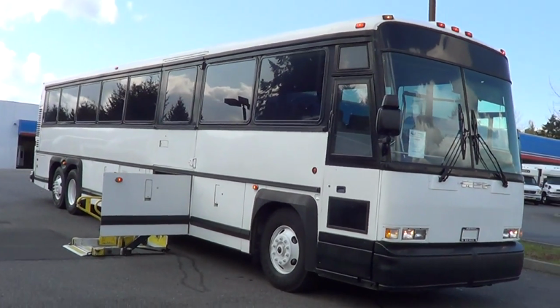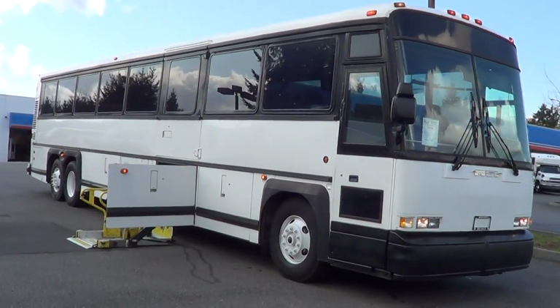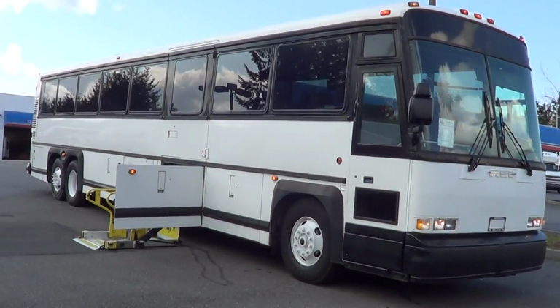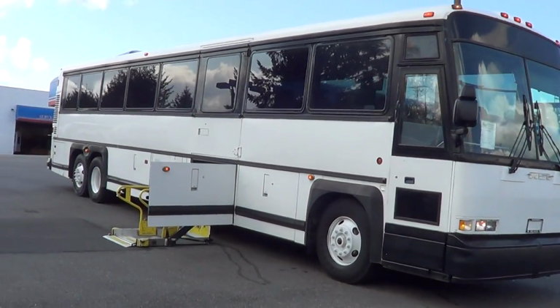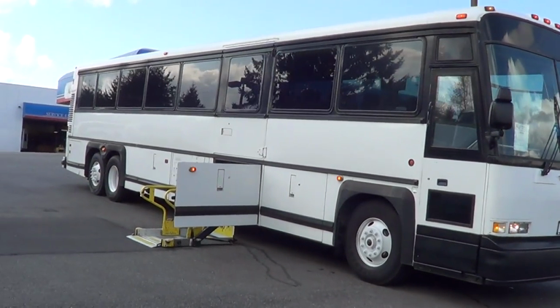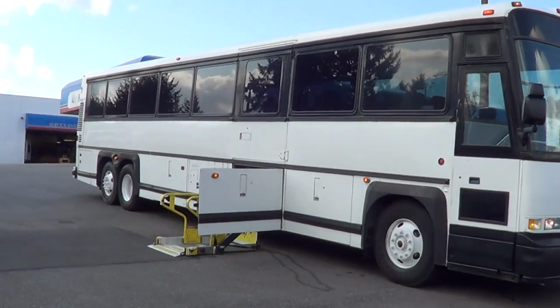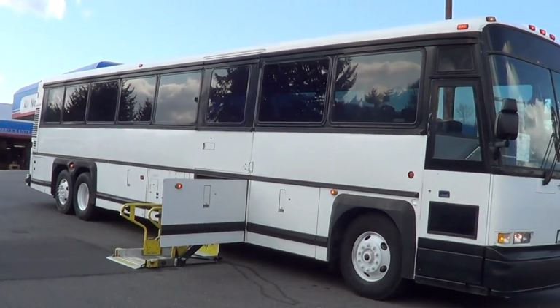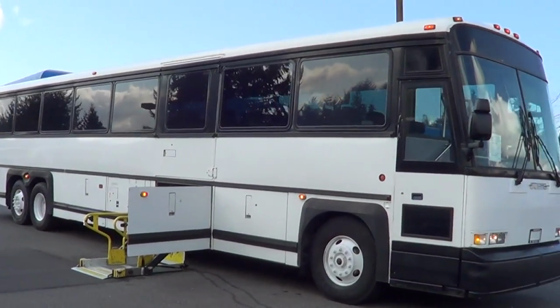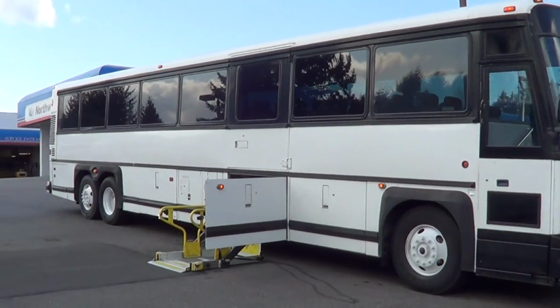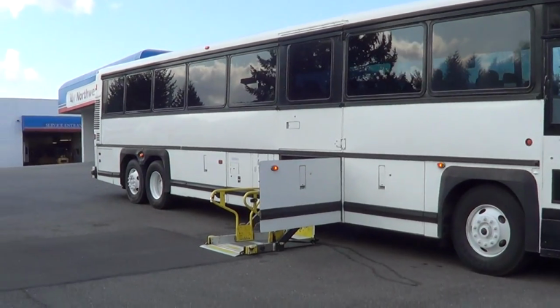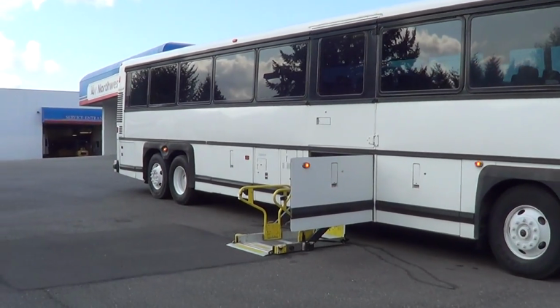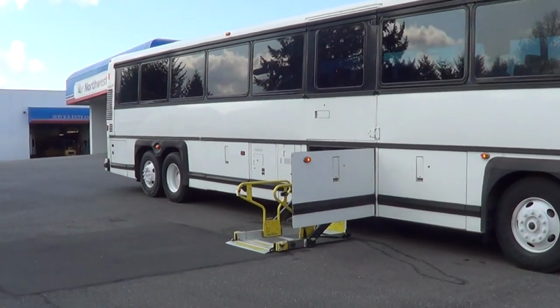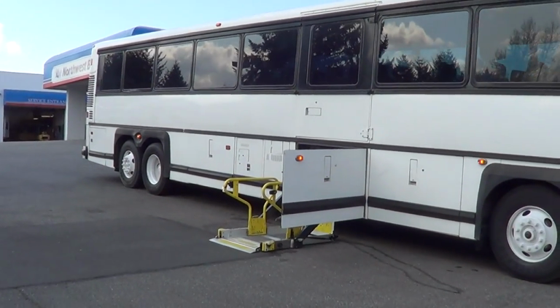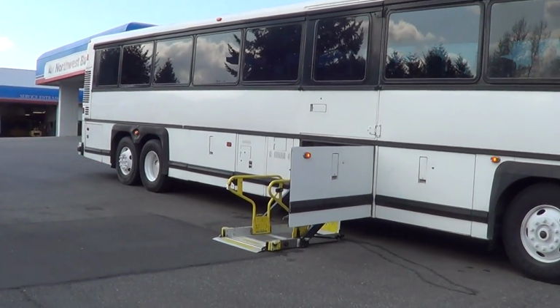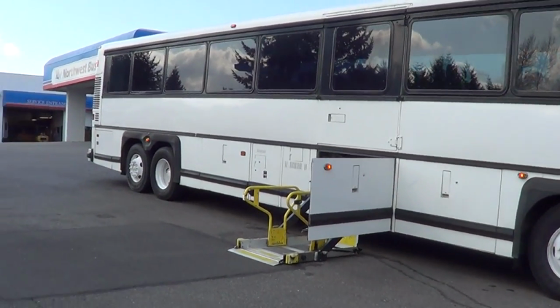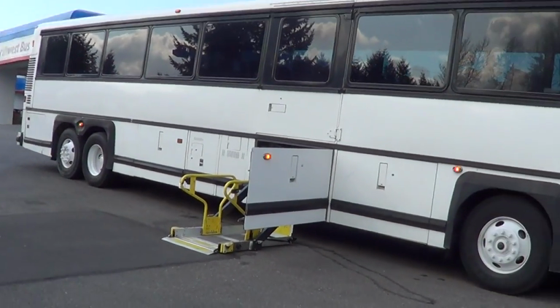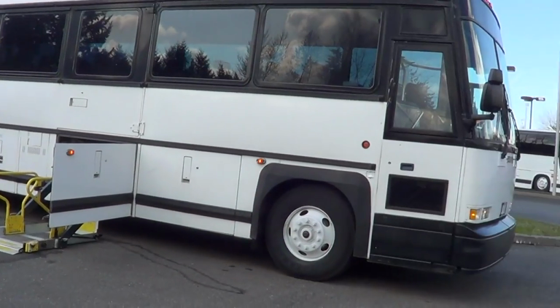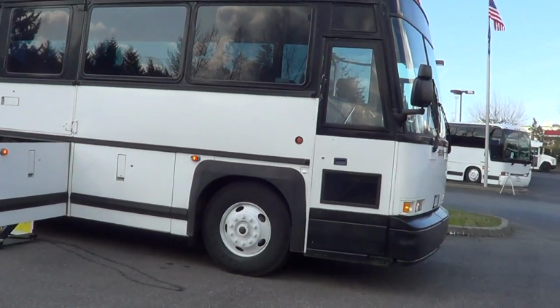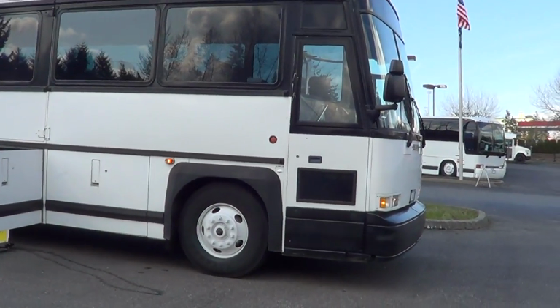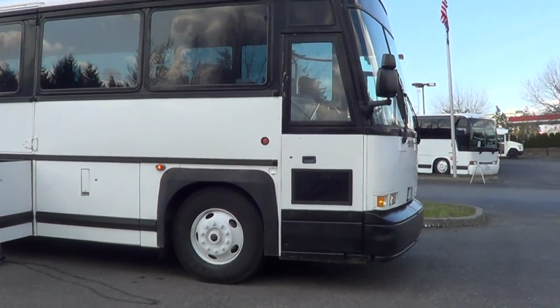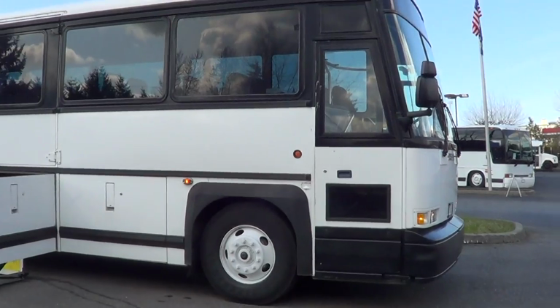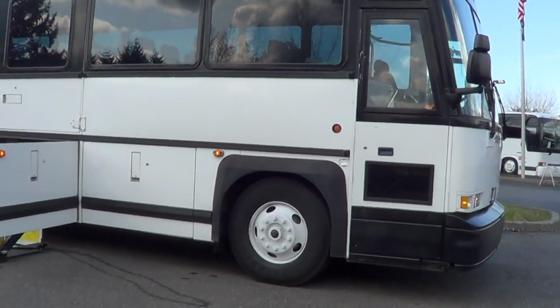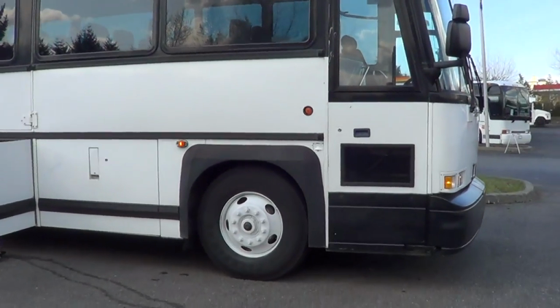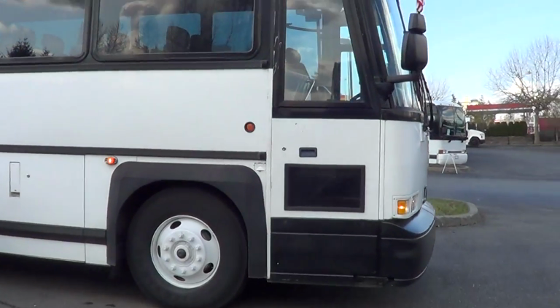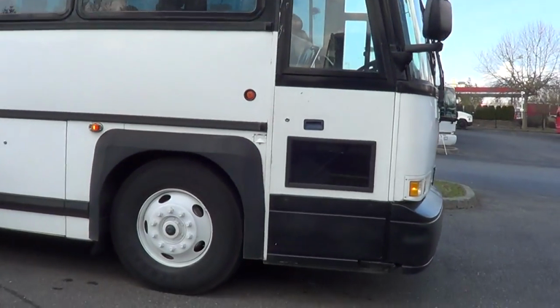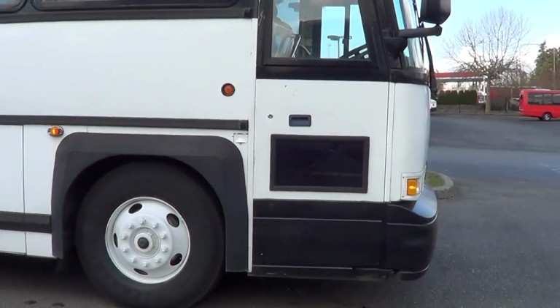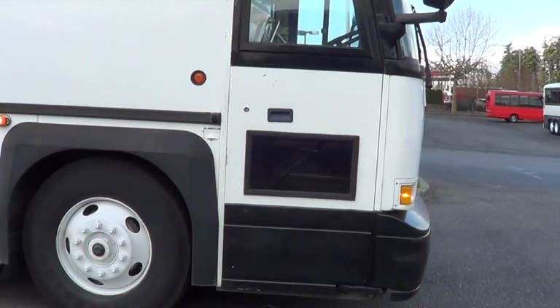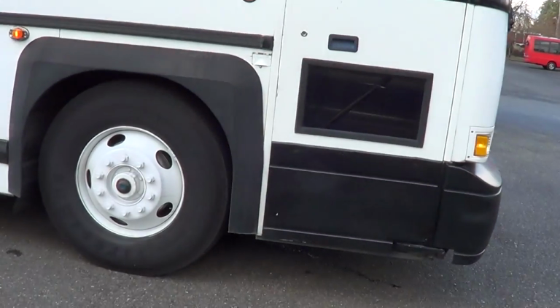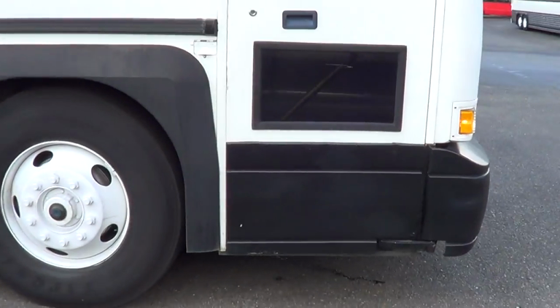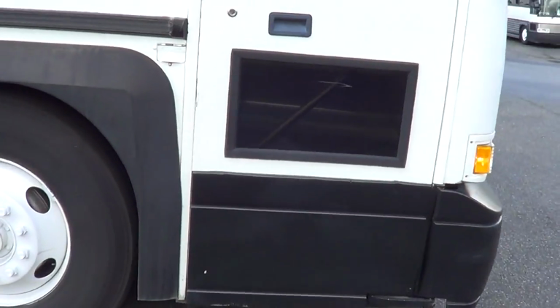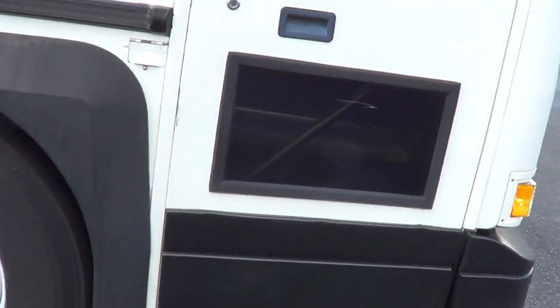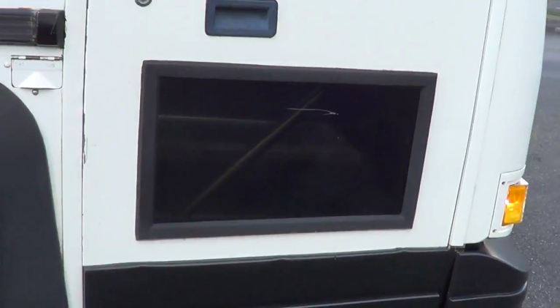1997 MCI 102 DL3. Obviously it's got a wheelchair lift — I got it deployed there for you. This will accommodate up to two wheelchairs and 55 passengers. Let's cruise inside and check her out.